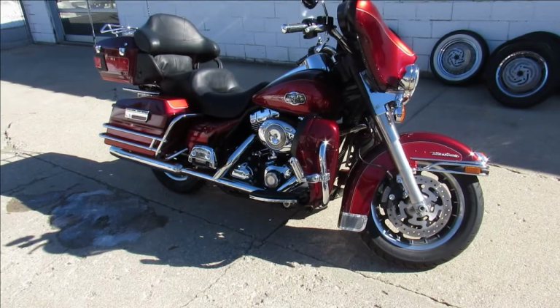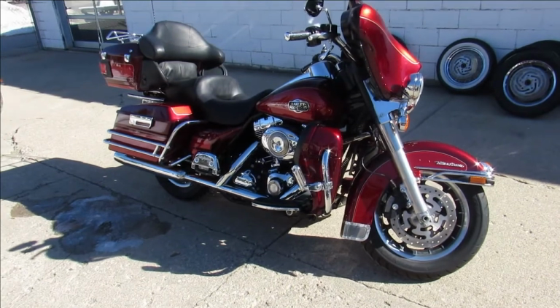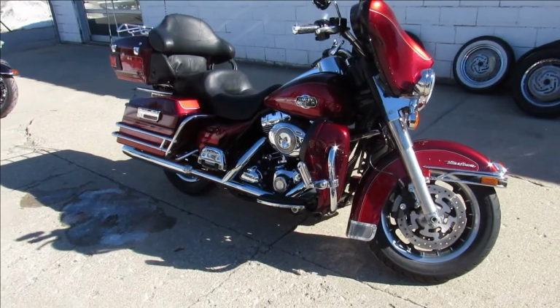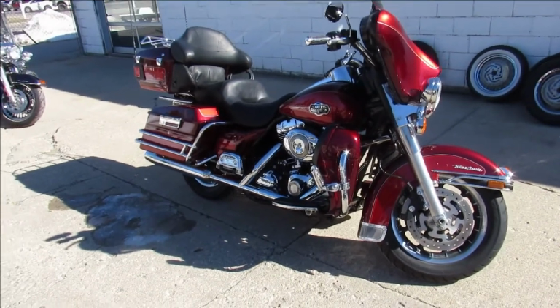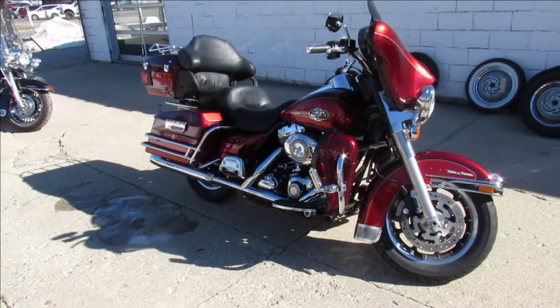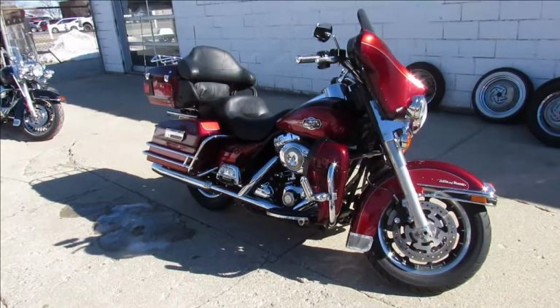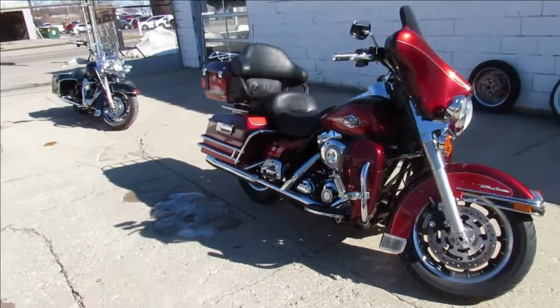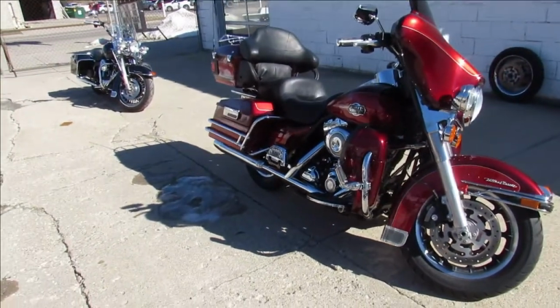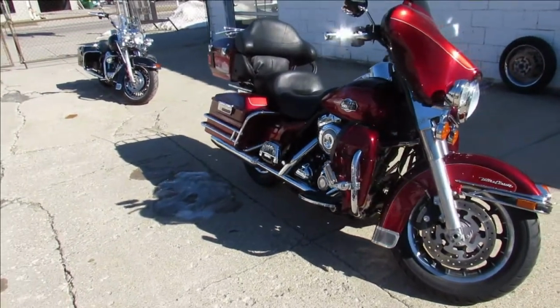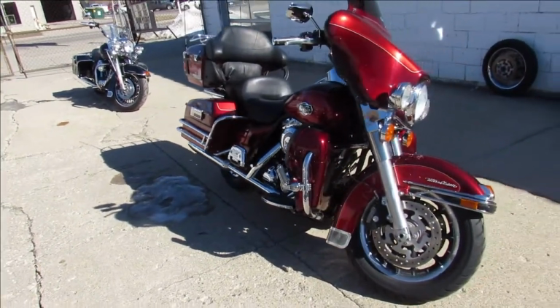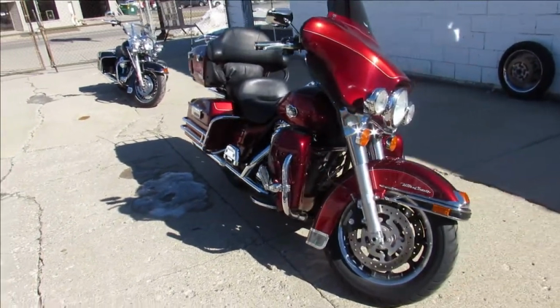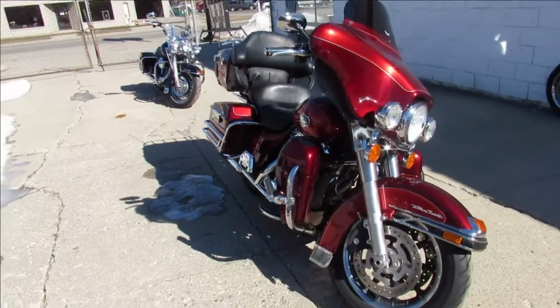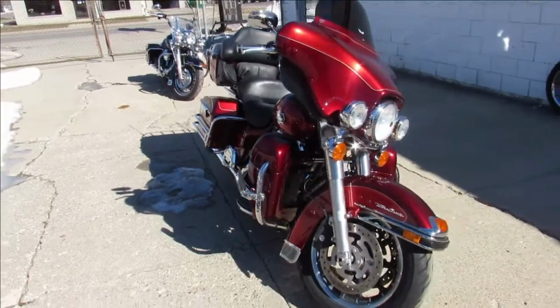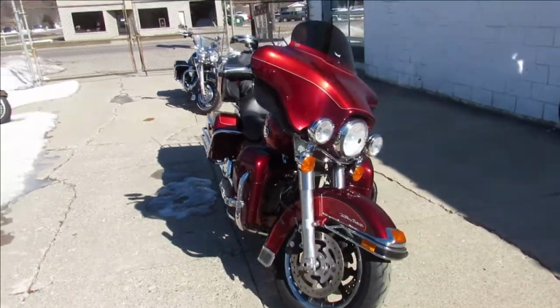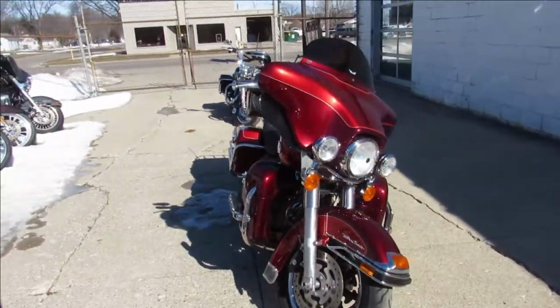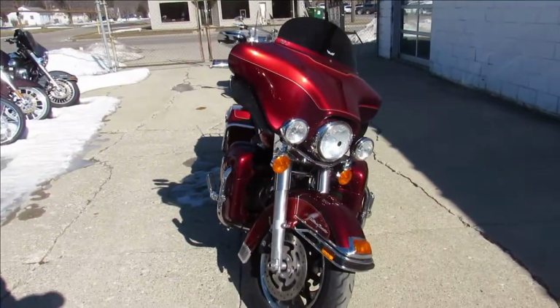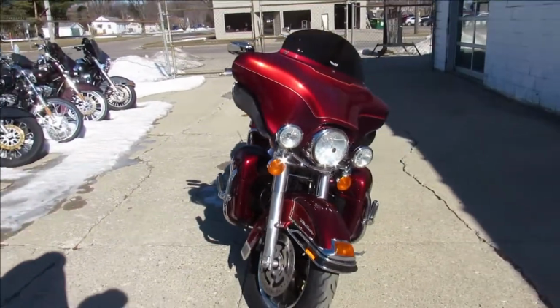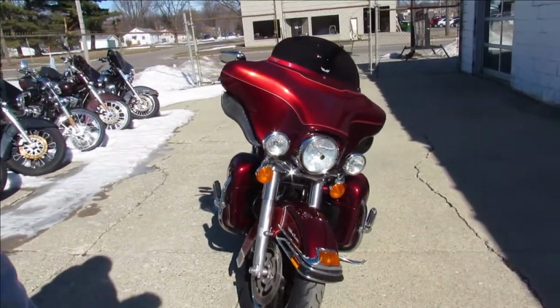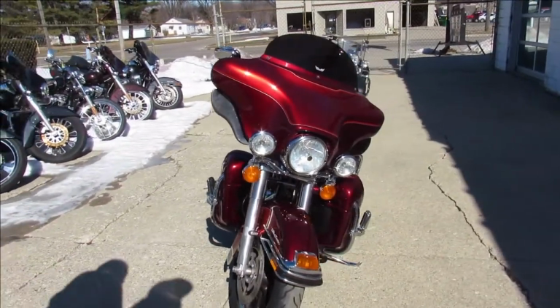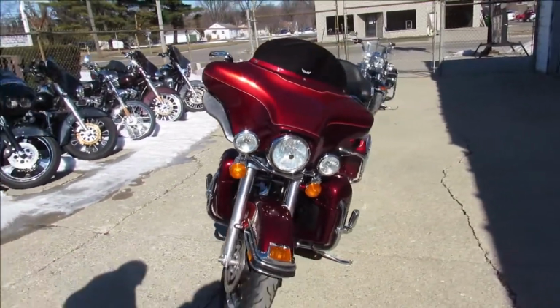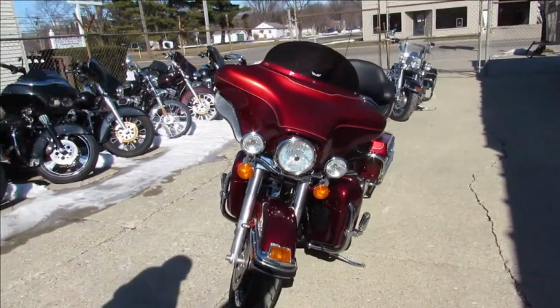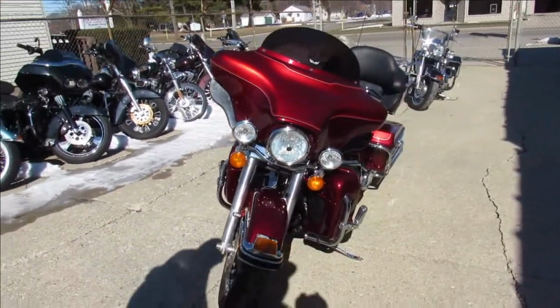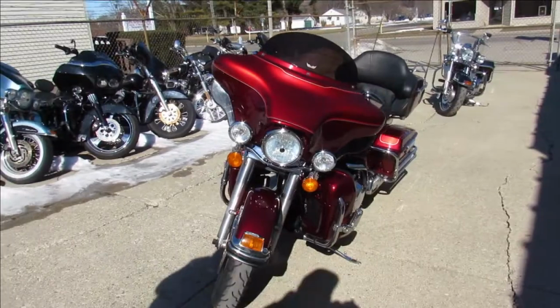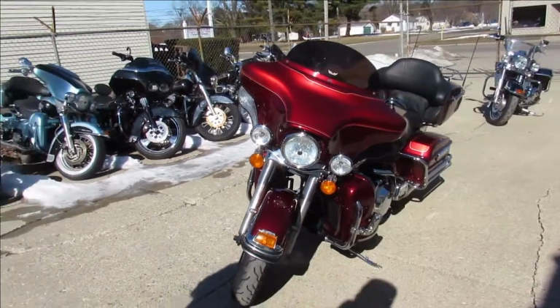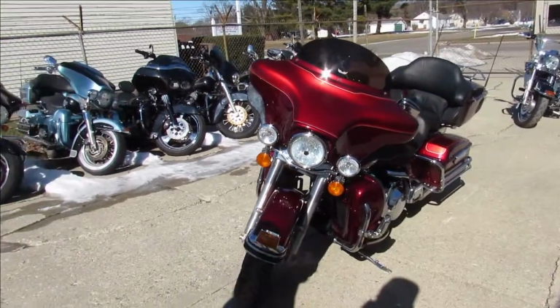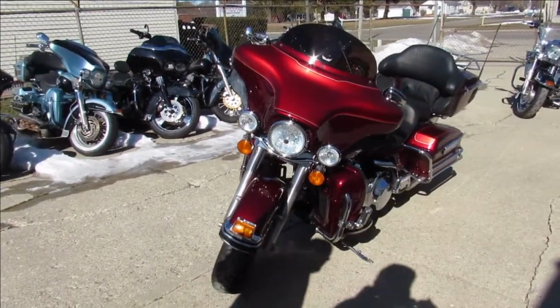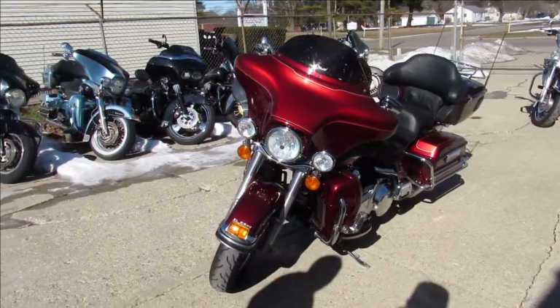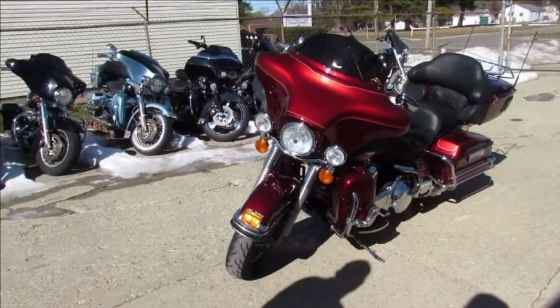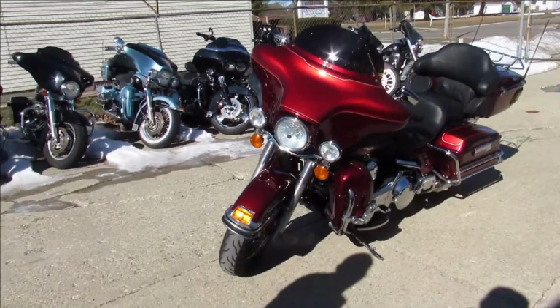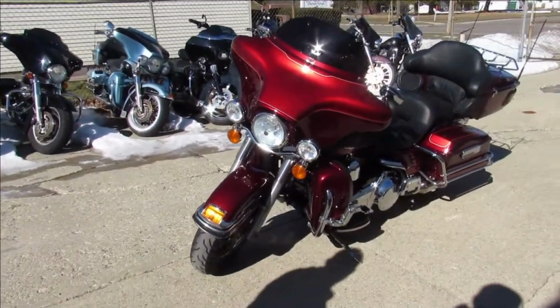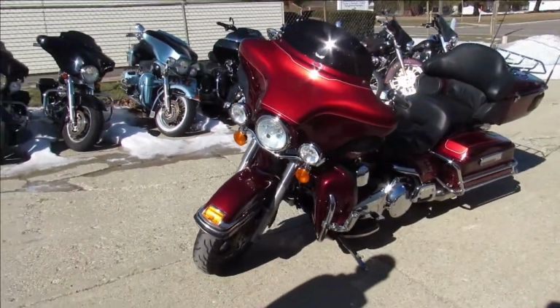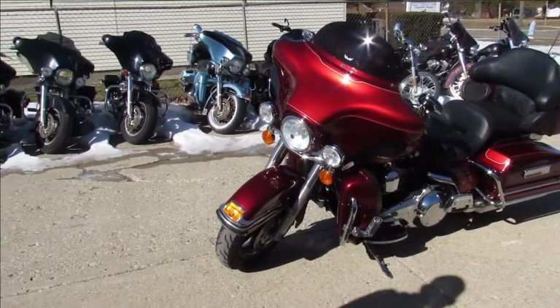We got a good-looking Ultra Classic here at Approval Powersports. How many ultras we got now, Drew? Over 60 used ultras in stock. We've got over 60 used ultras — we're sitting on about 350 used Harleys.